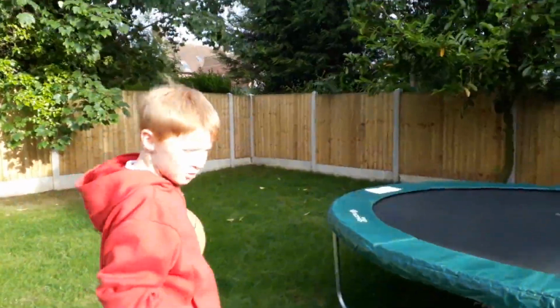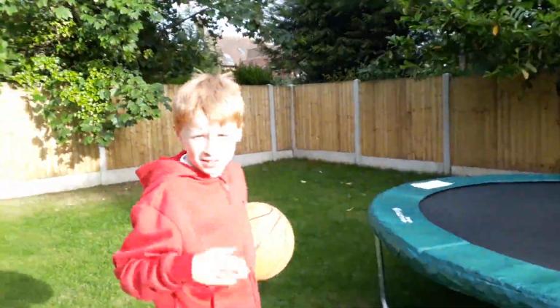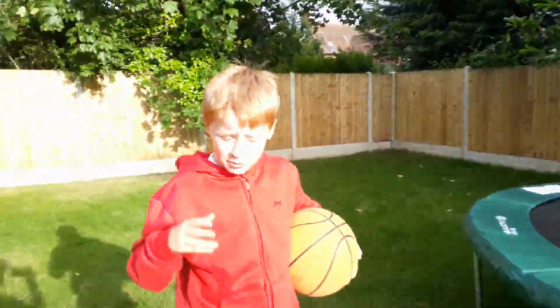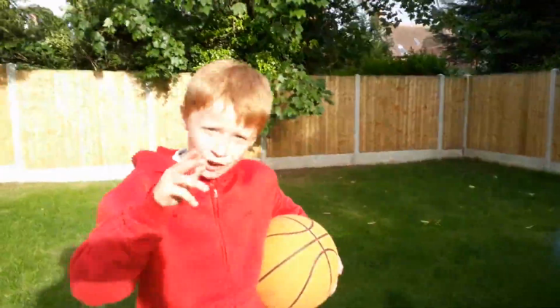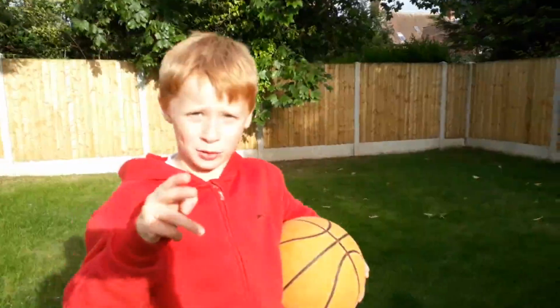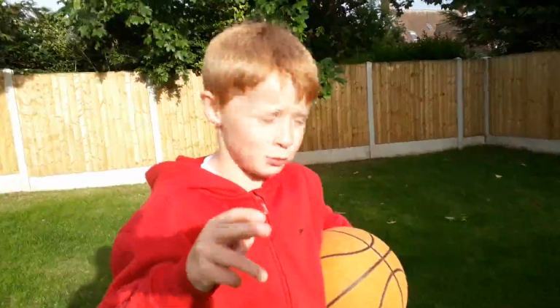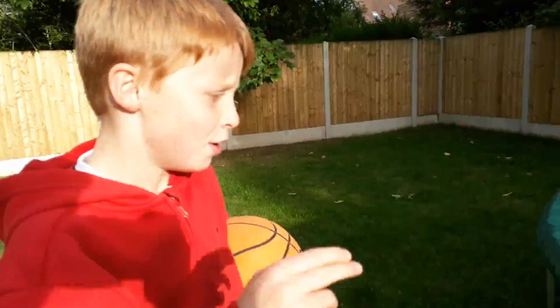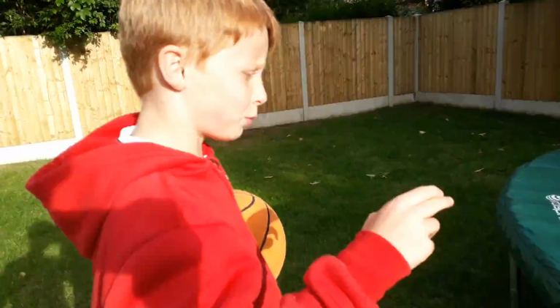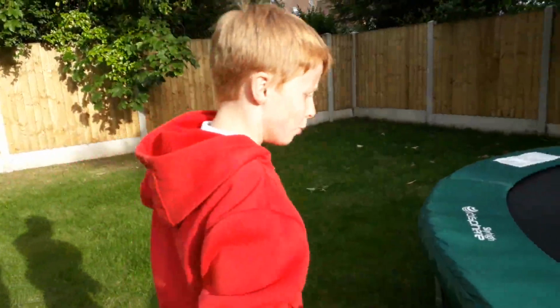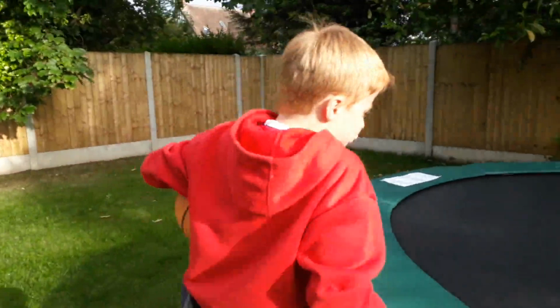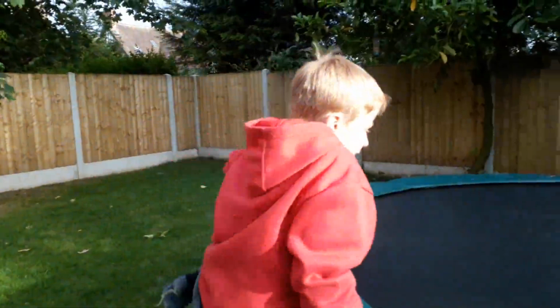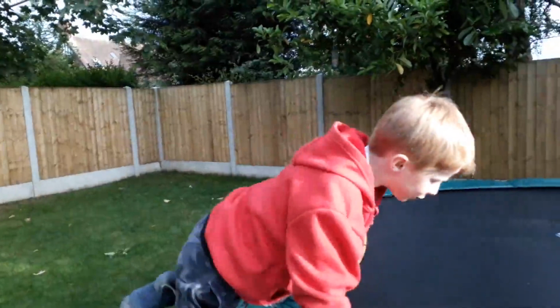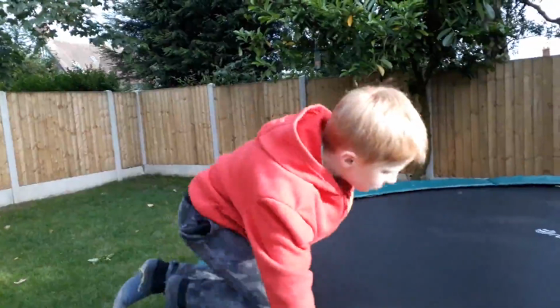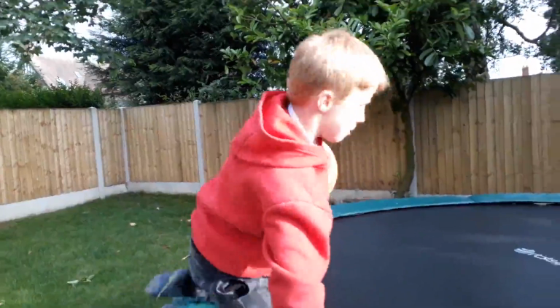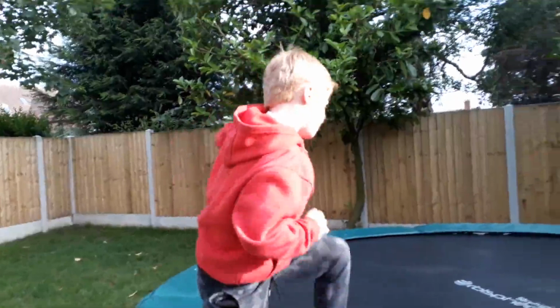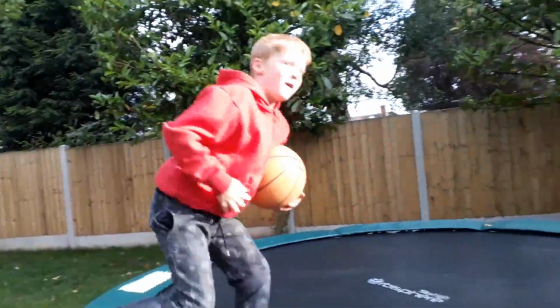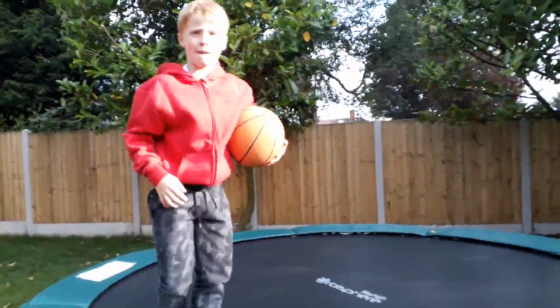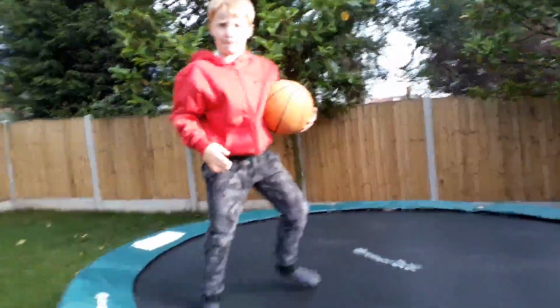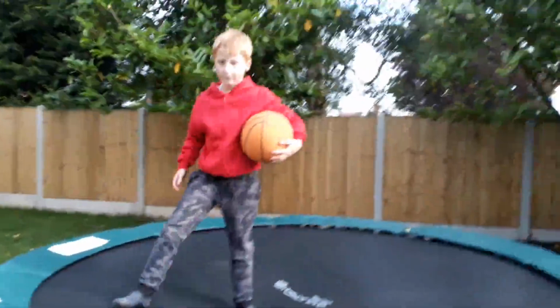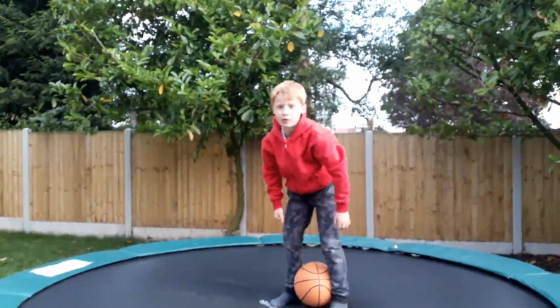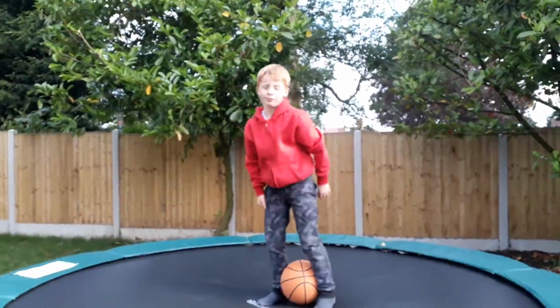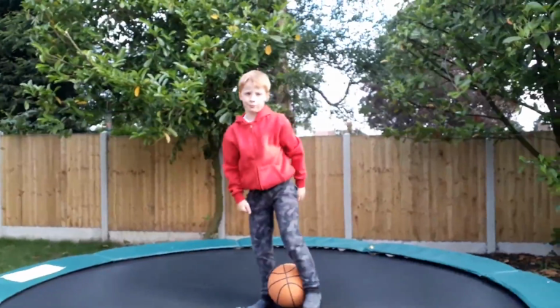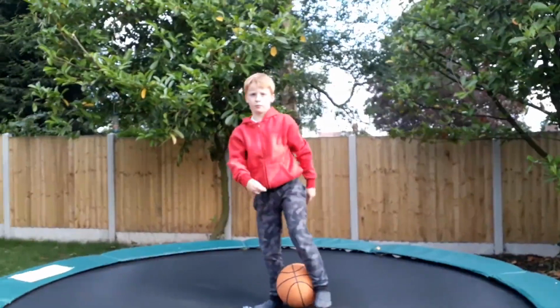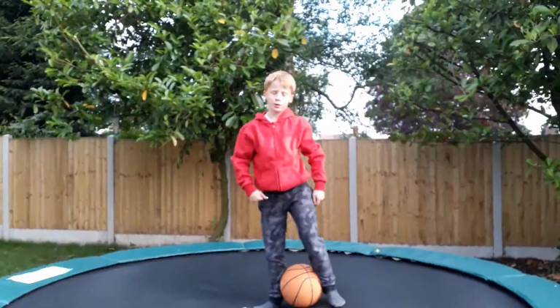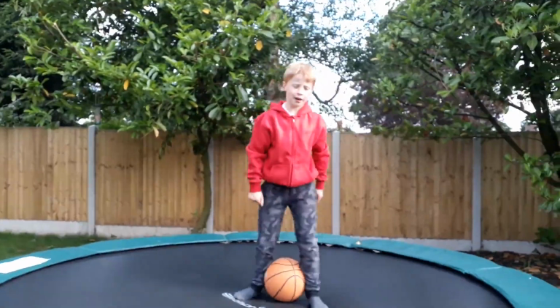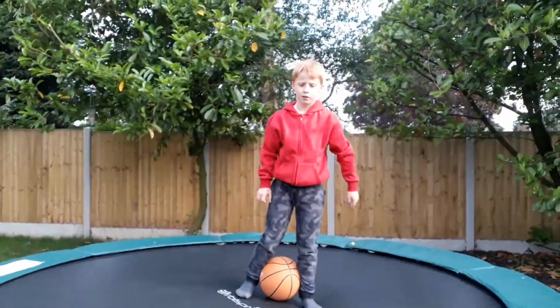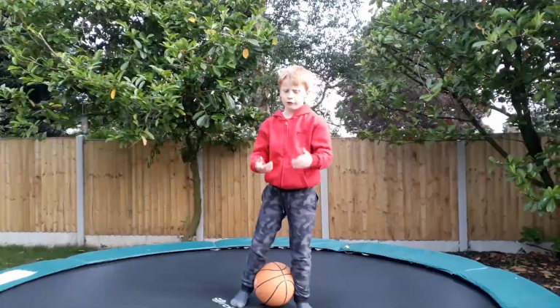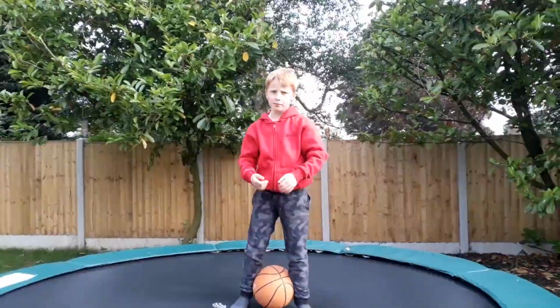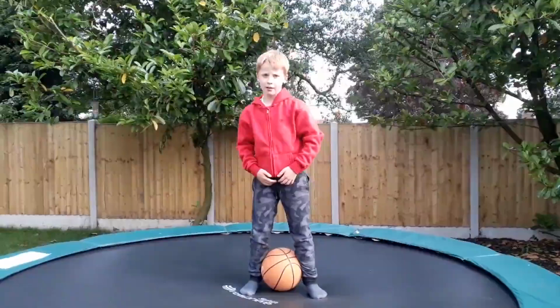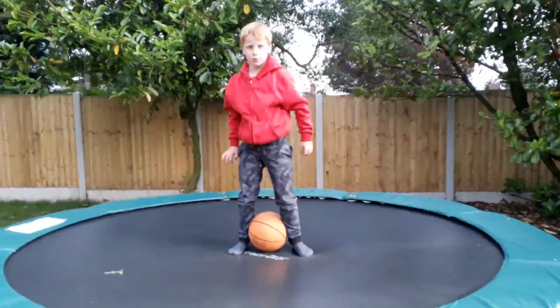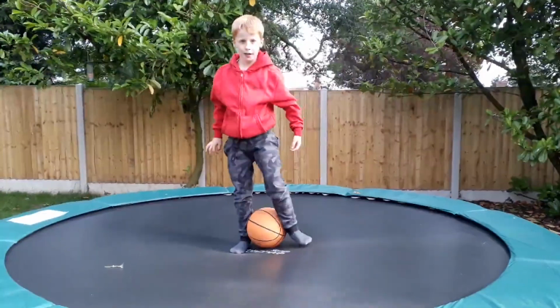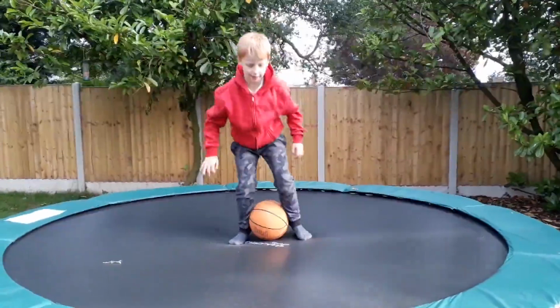So basically, we don't have to bounce it for this one. For this one, we can just do whatever trick shot you want. But the ball has to leave the trampoline. For me, mate — you've got to be like this.